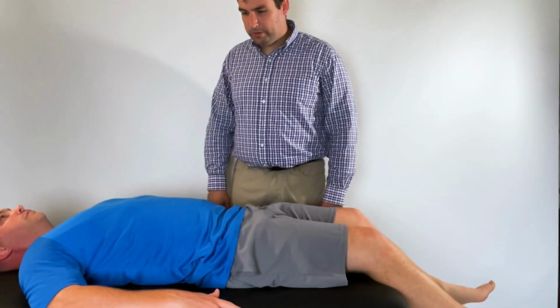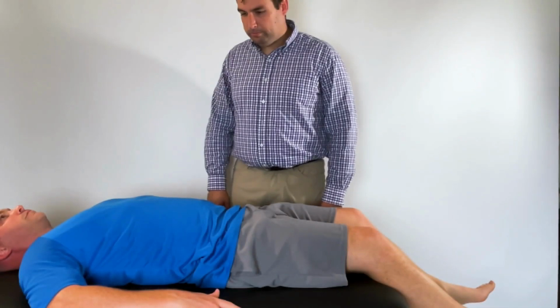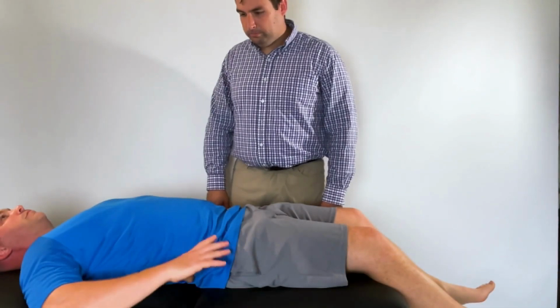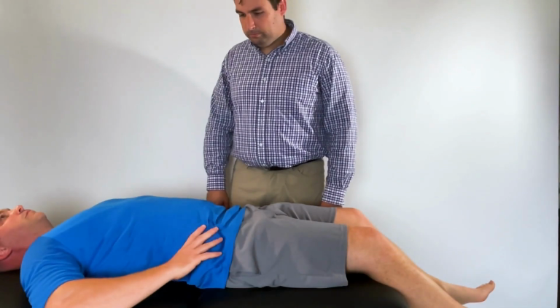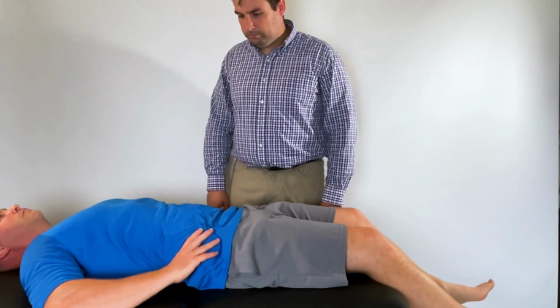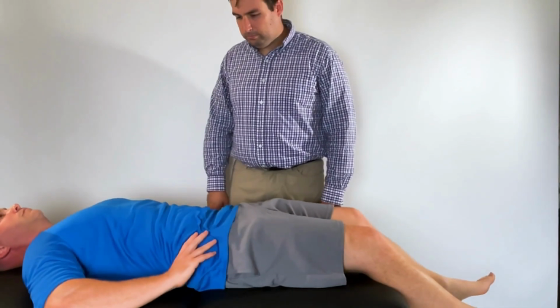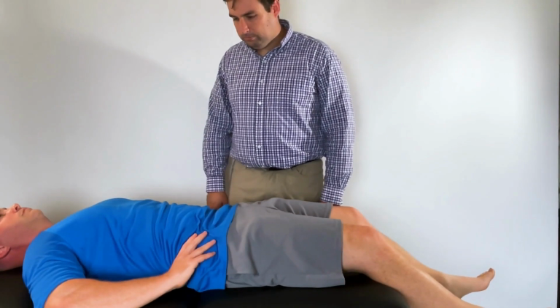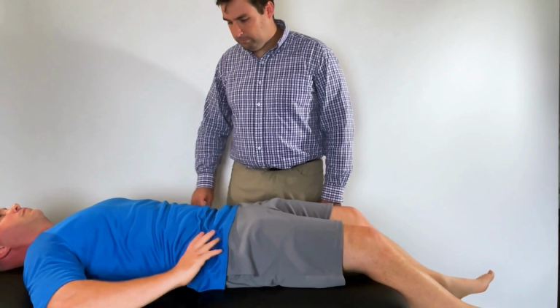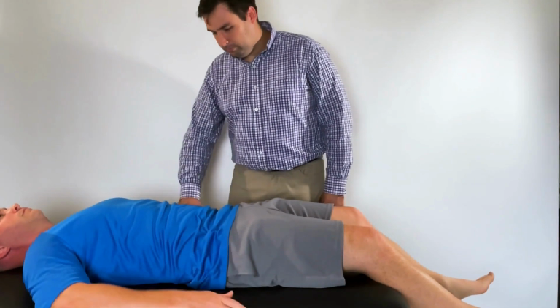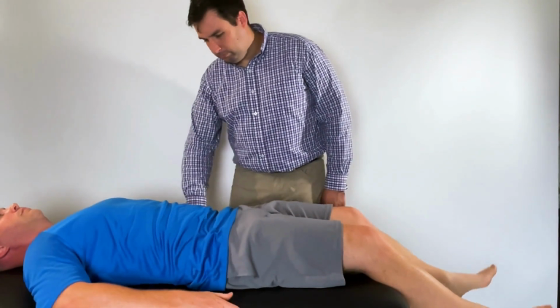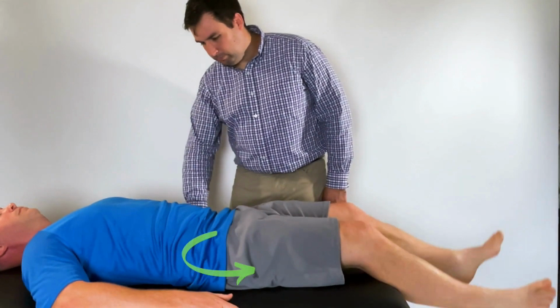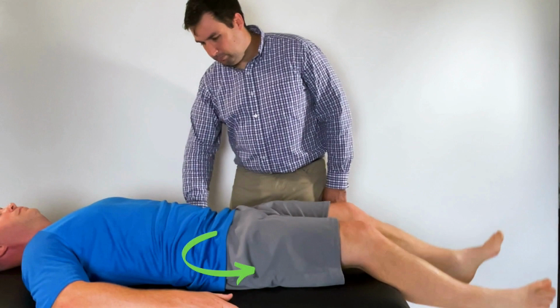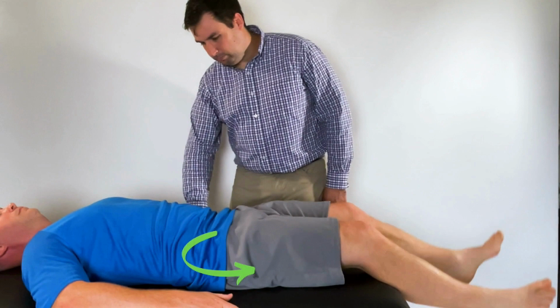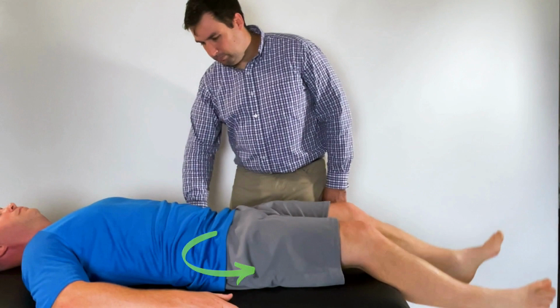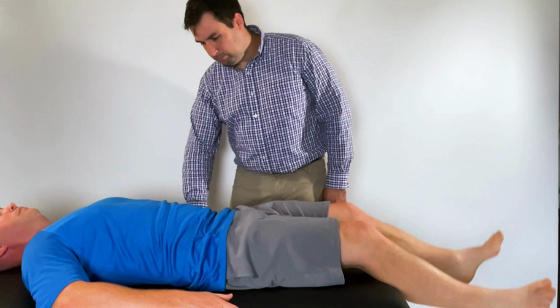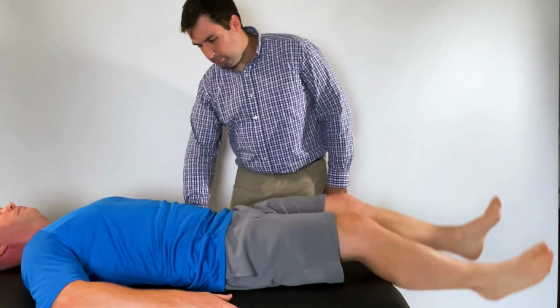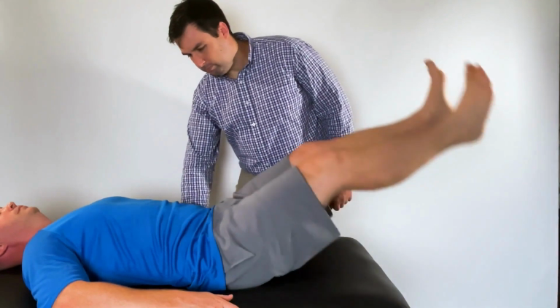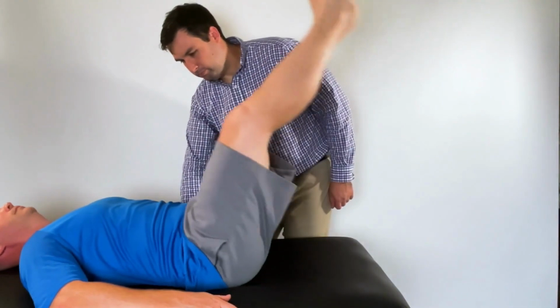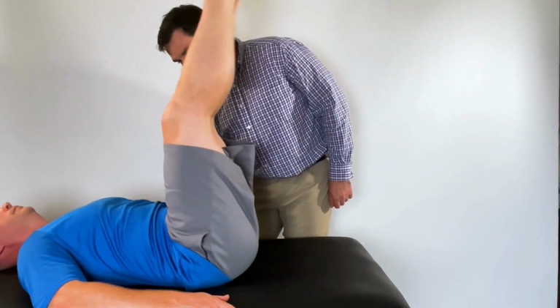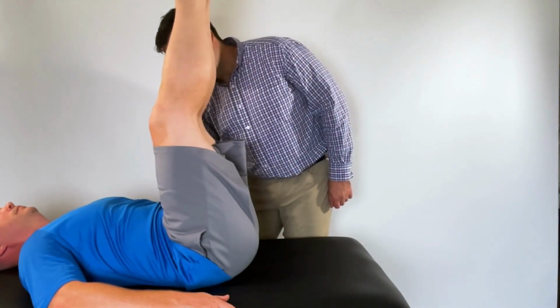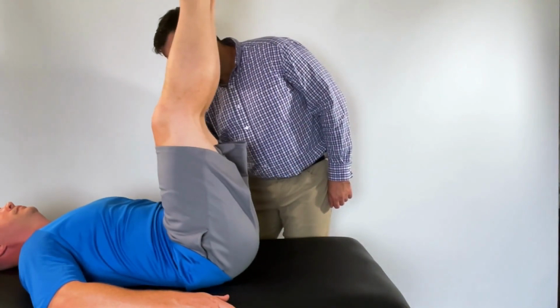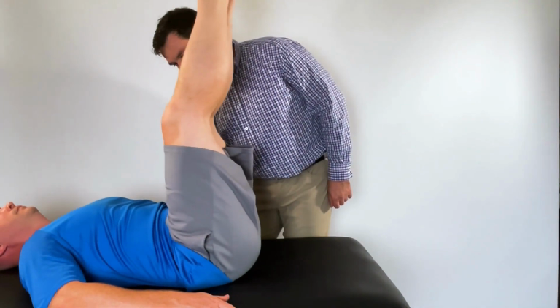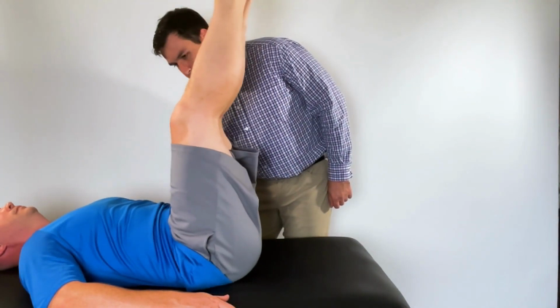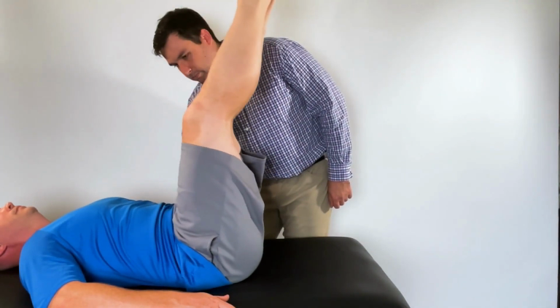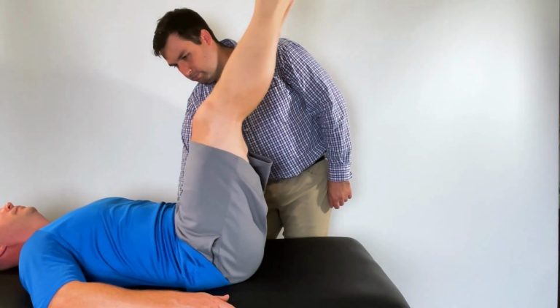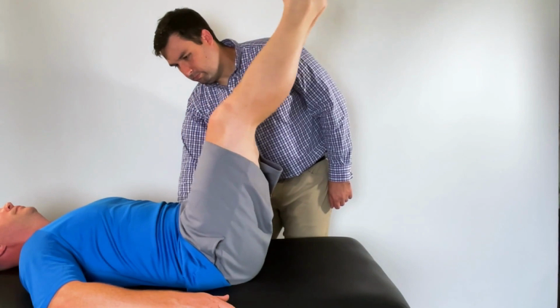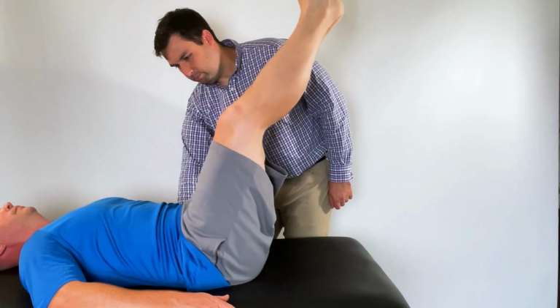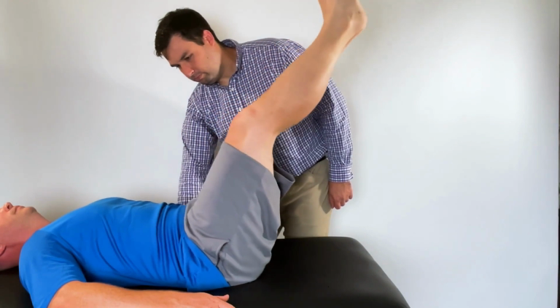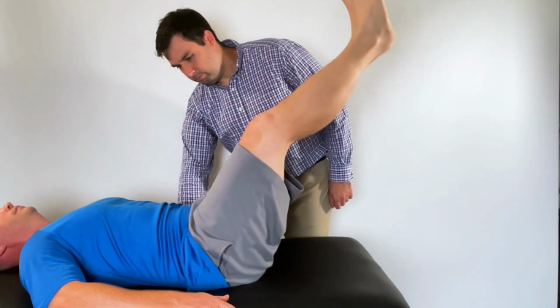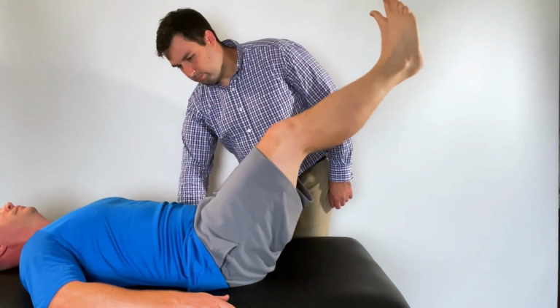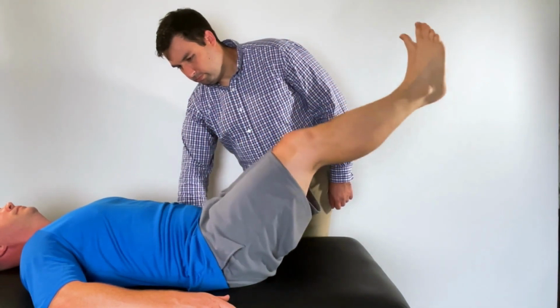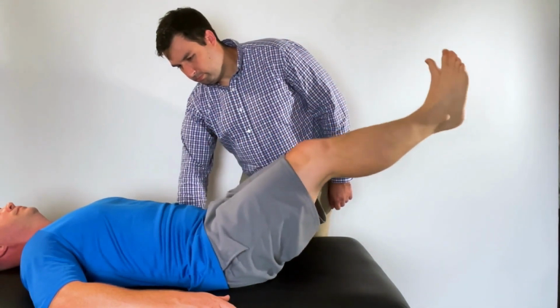Place your hand under the small of the patient's back and instruct them to perform a posterior pelvic tilt by bracing their stomach. Have the patient lift both of their legs up to 90 degrees, then control their descent as they go back down towards the table.